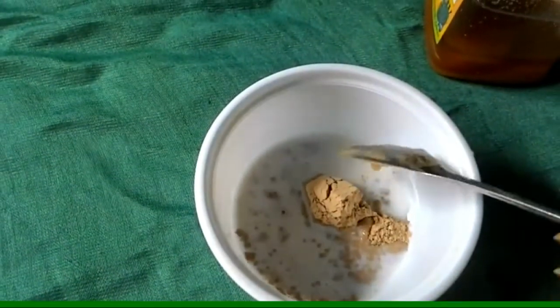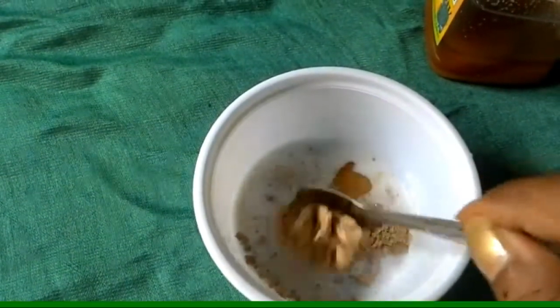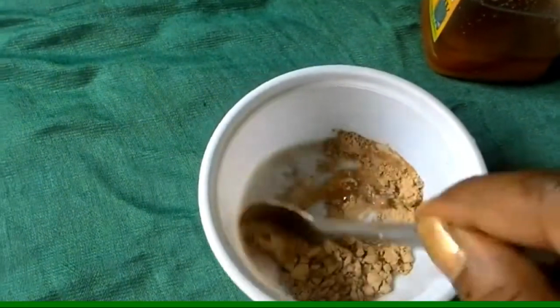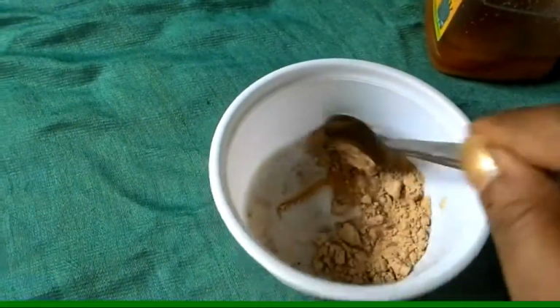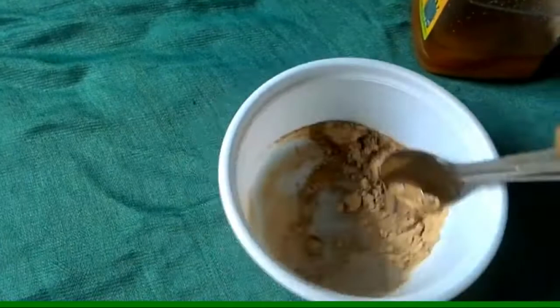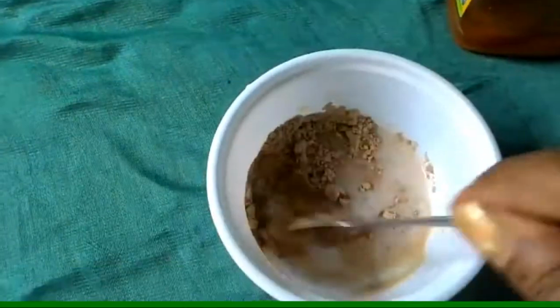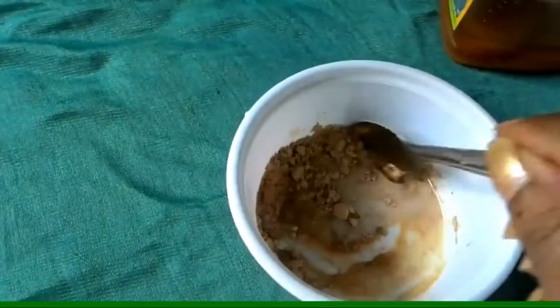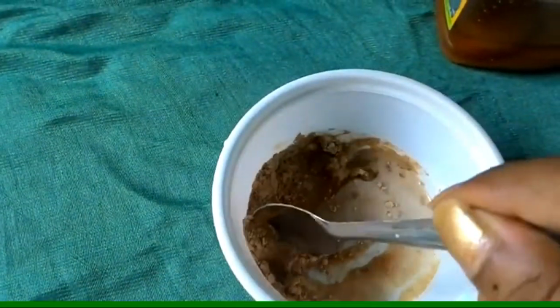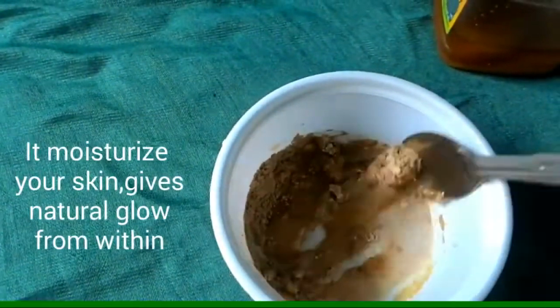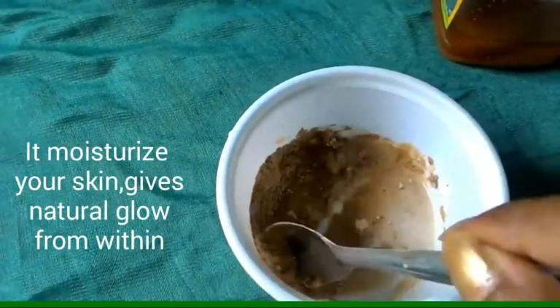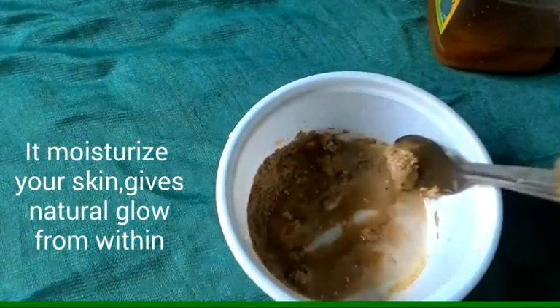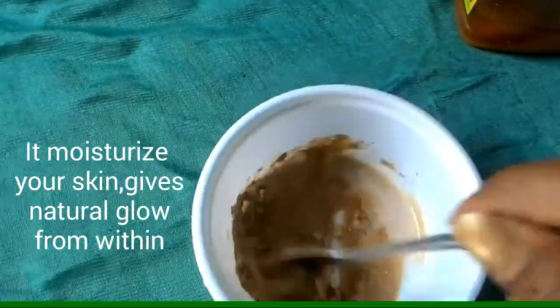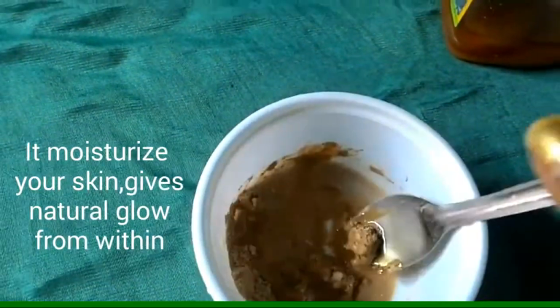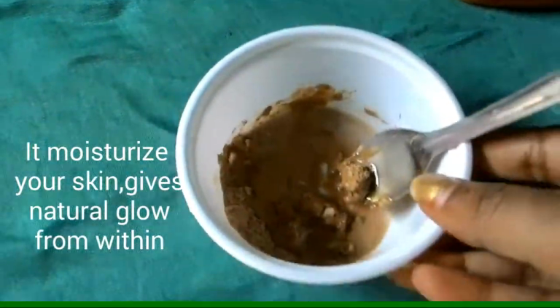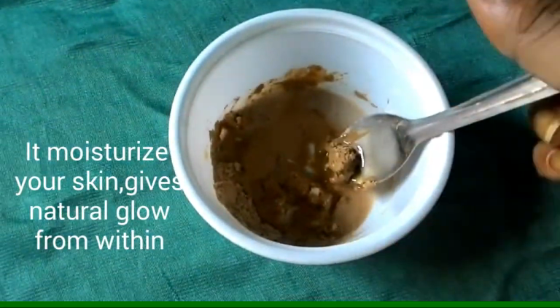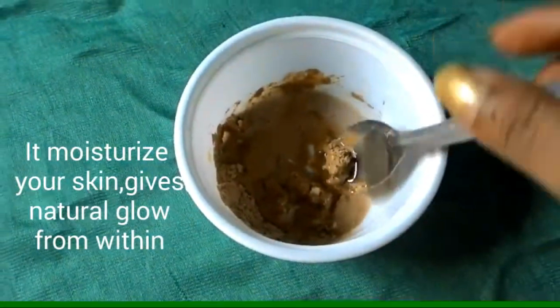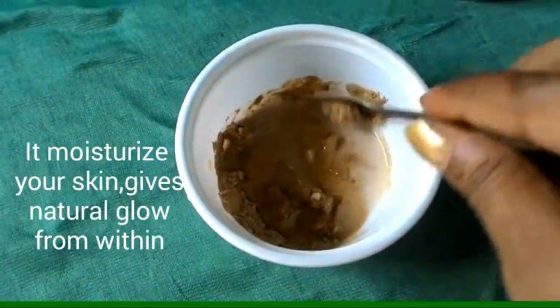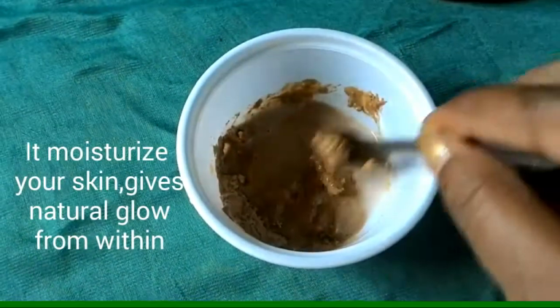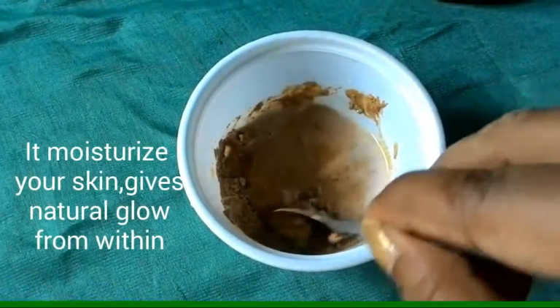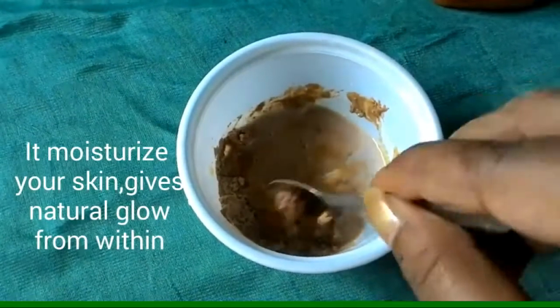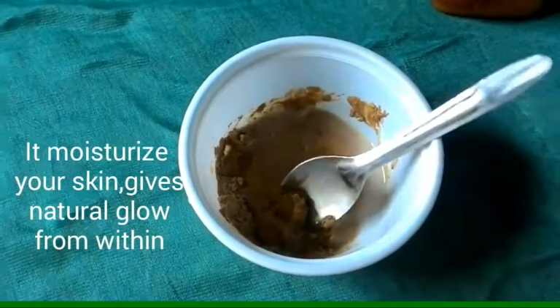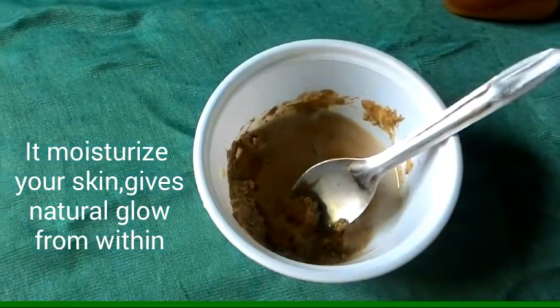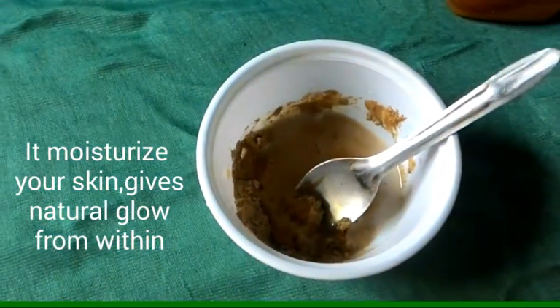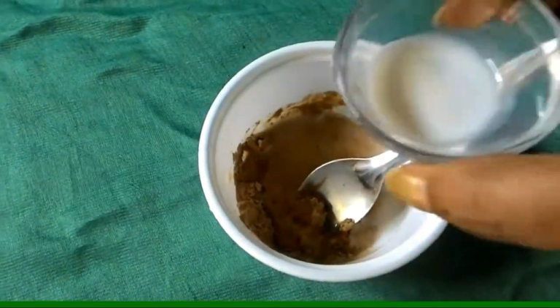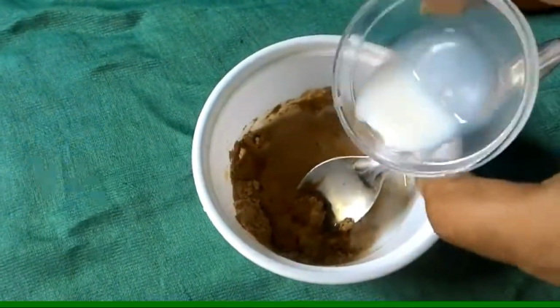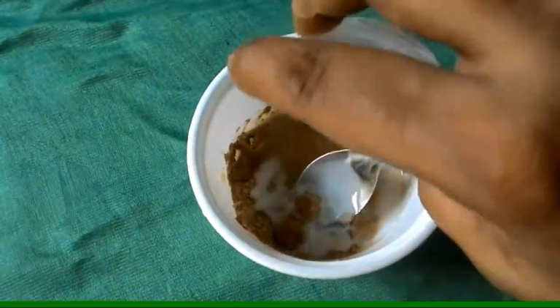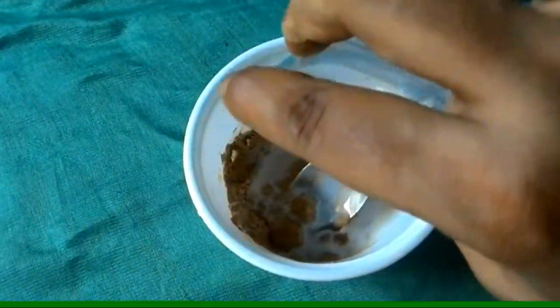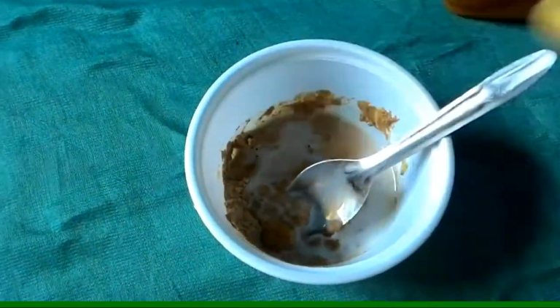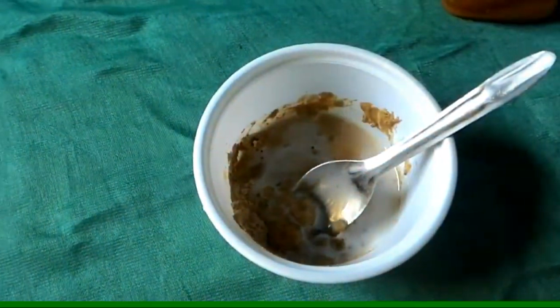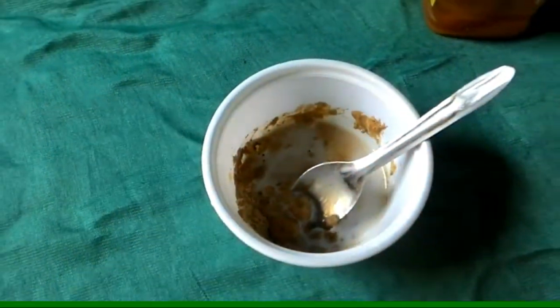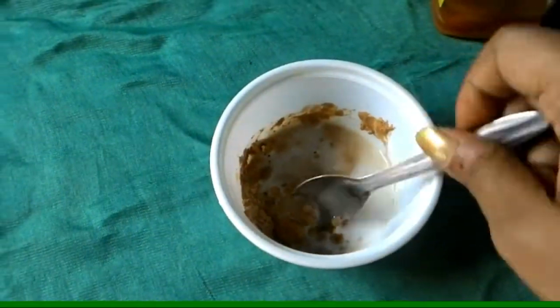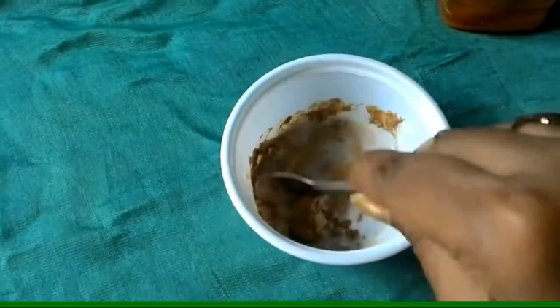This face pack is very moisturizing for your skin and it will naturally give a glow. This face pack should be used twice a week.